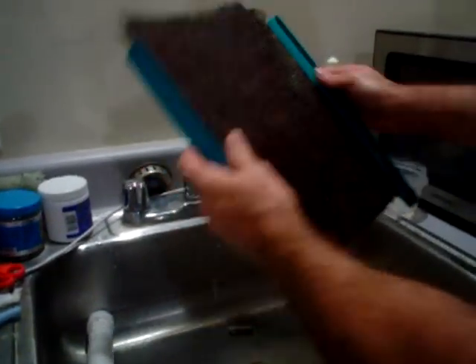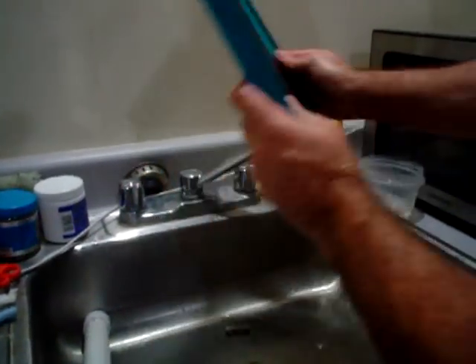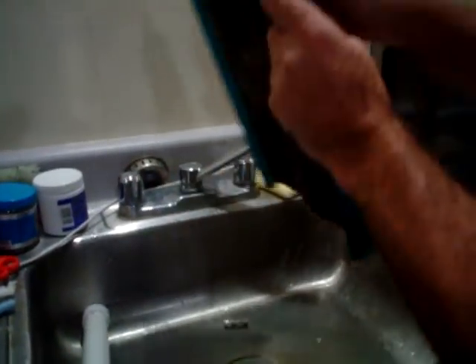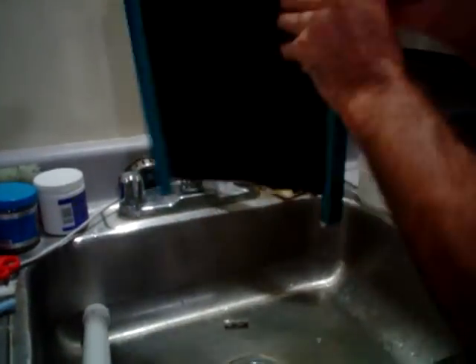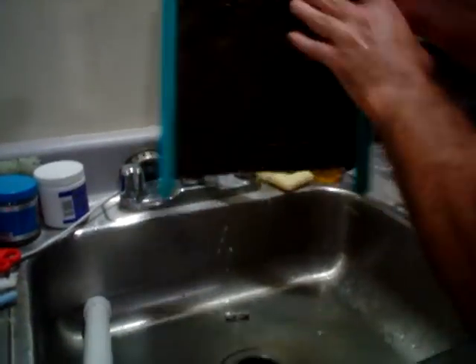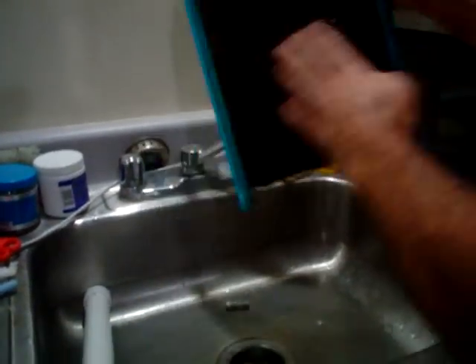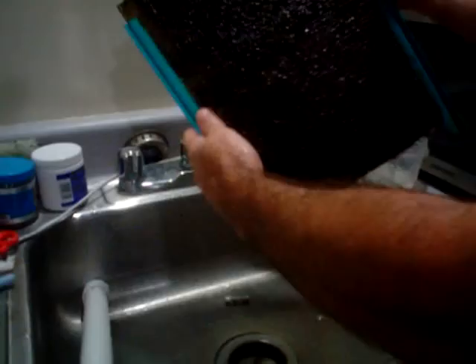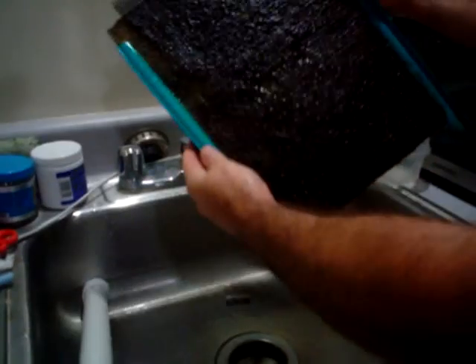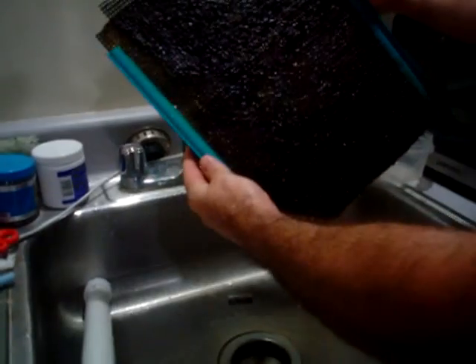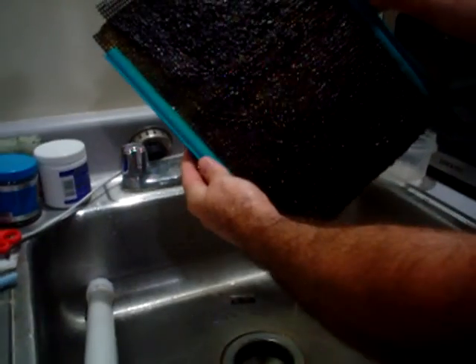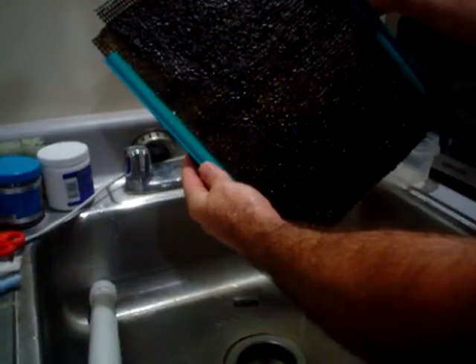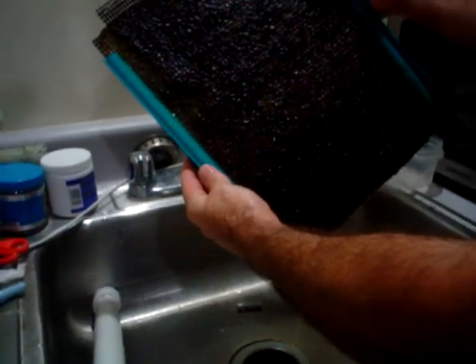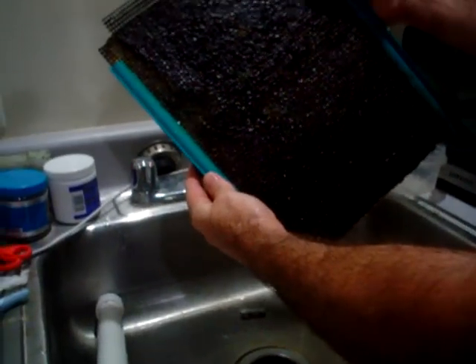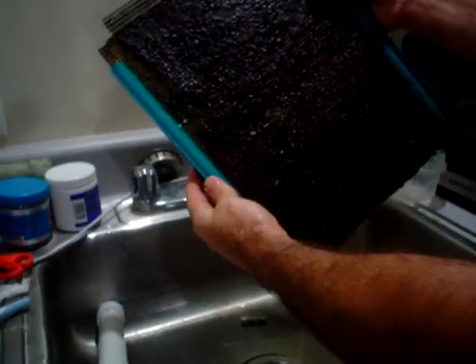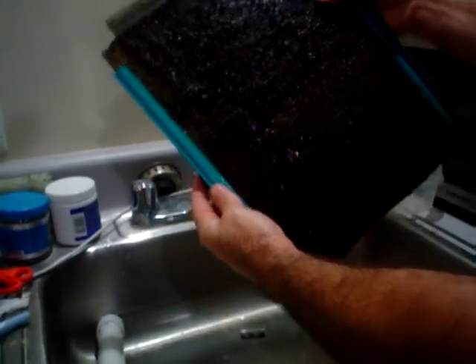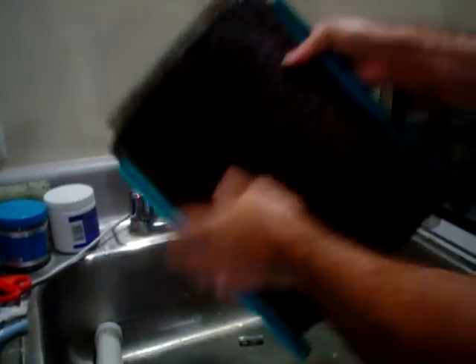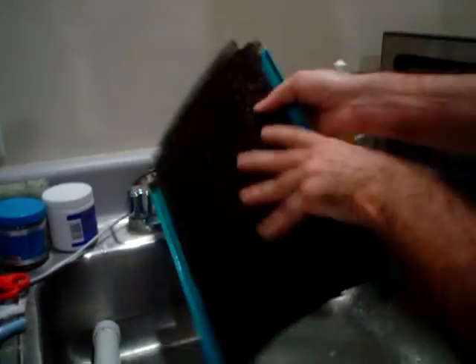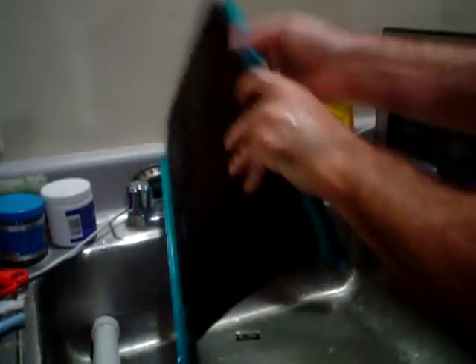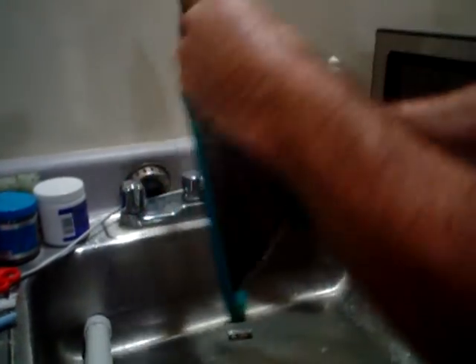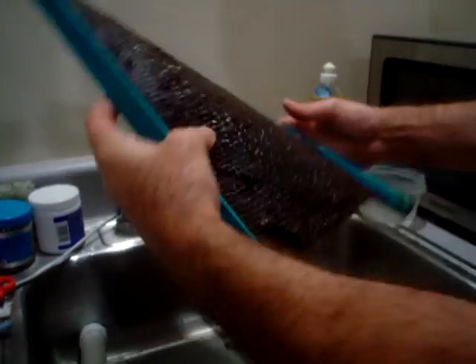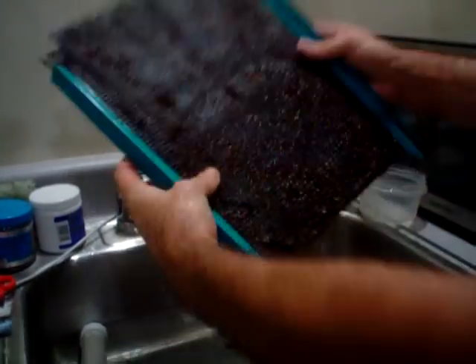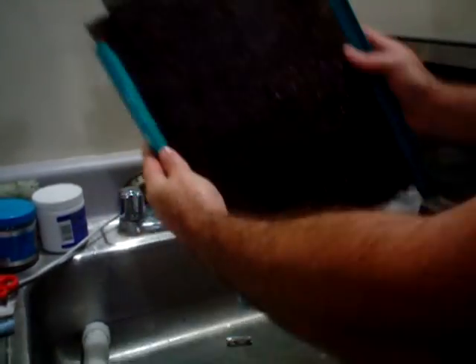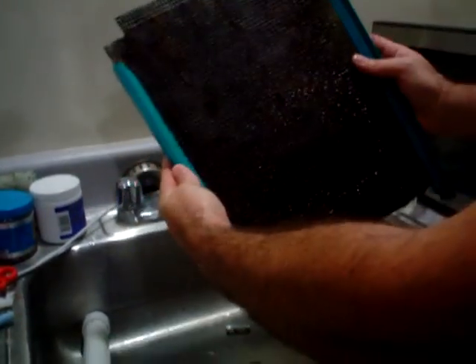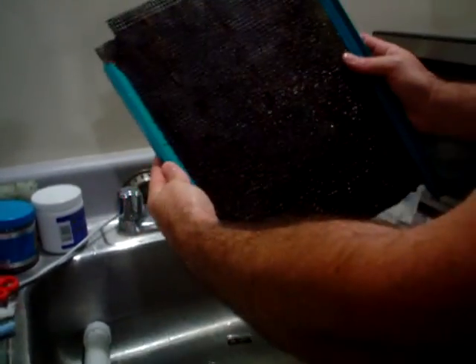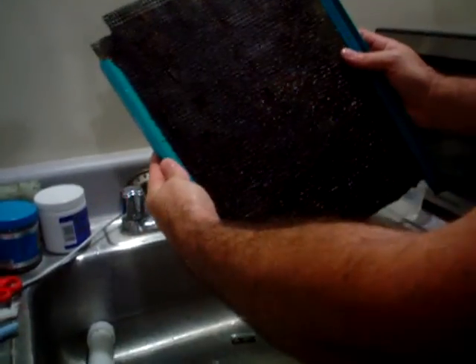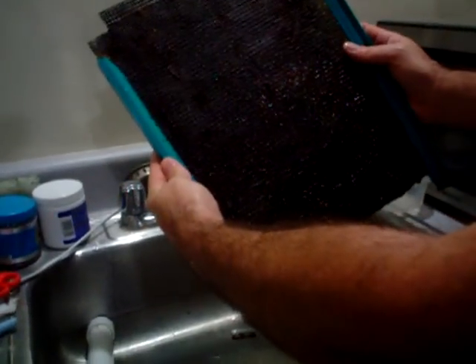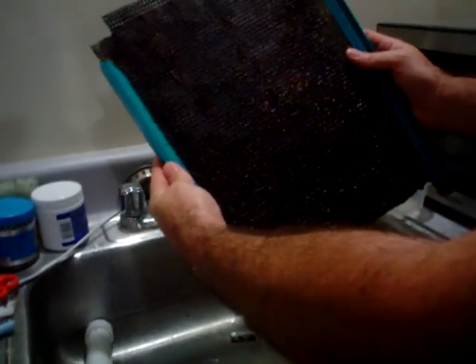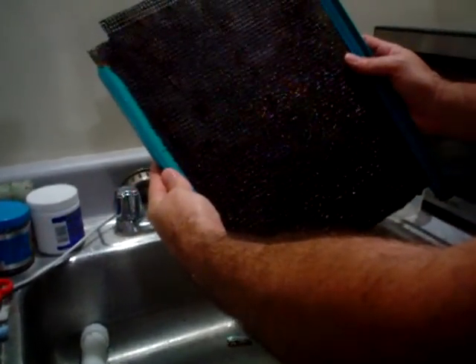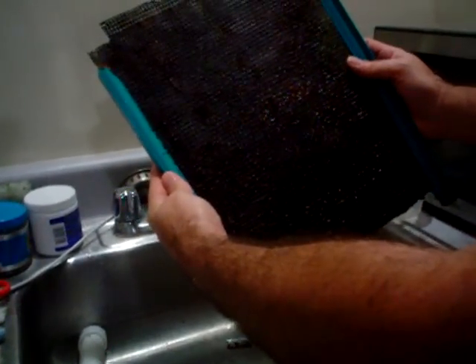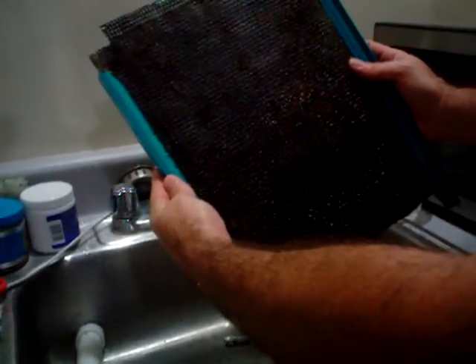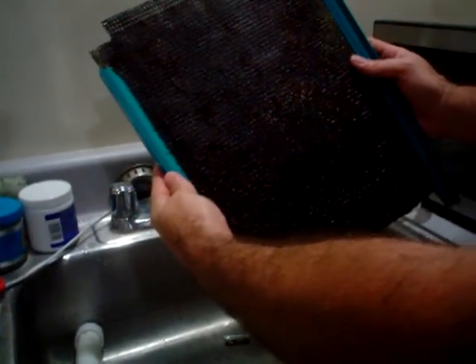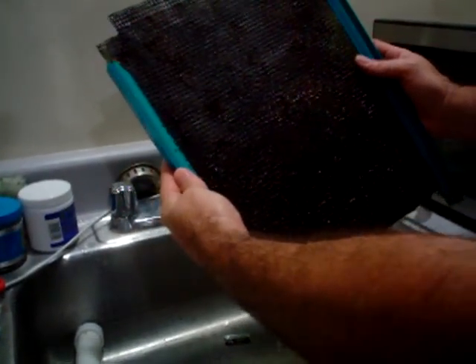And then here's the original side. That was scraped about a week ago. So that's about one week of growth, and here's what you want to end up with when you're done. And that's it.